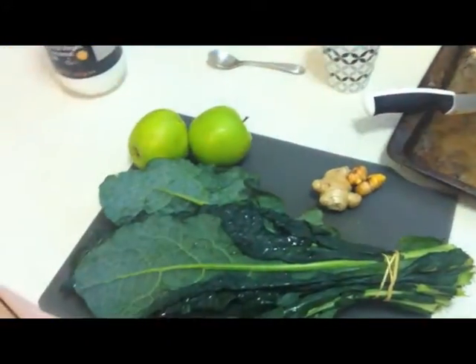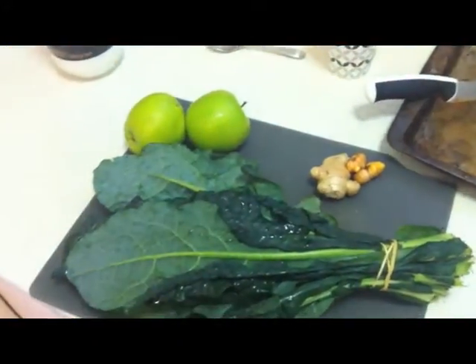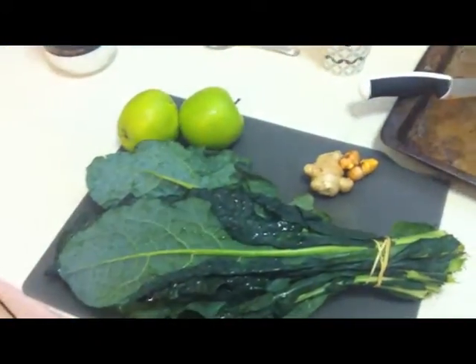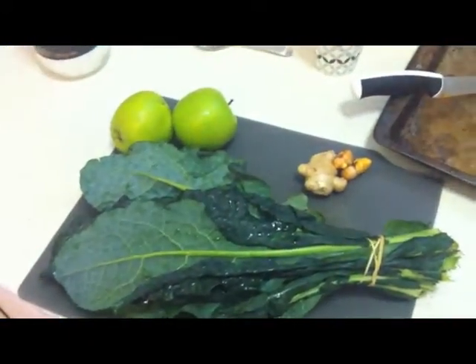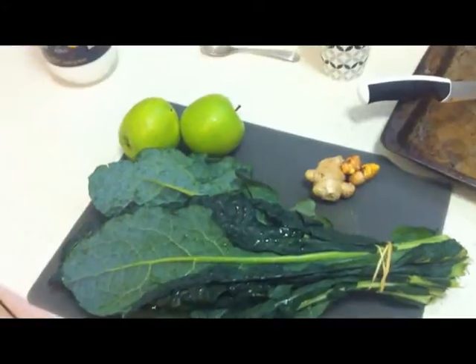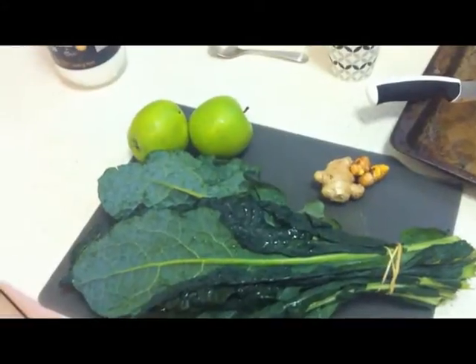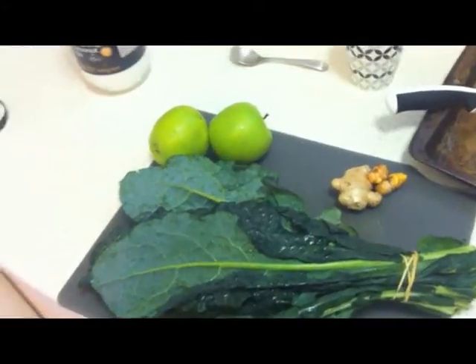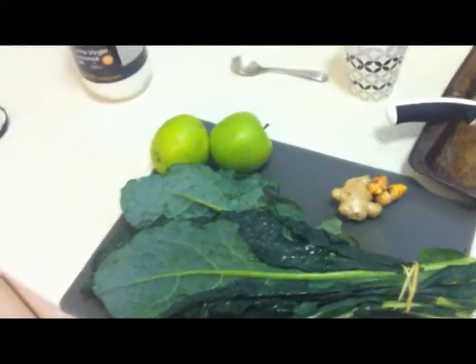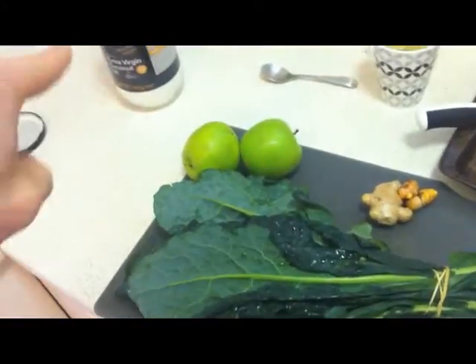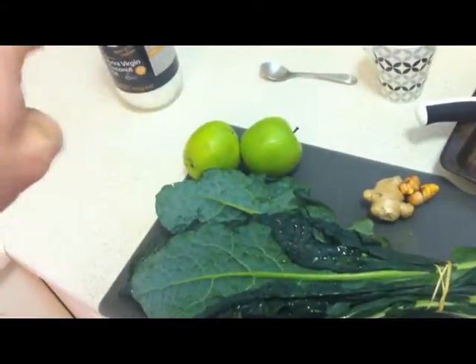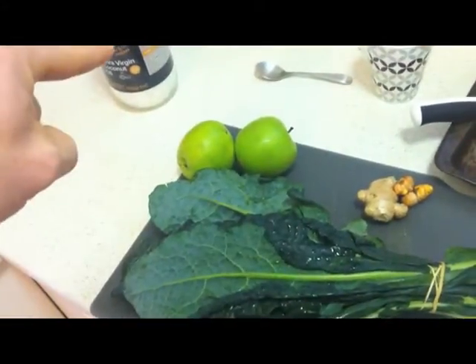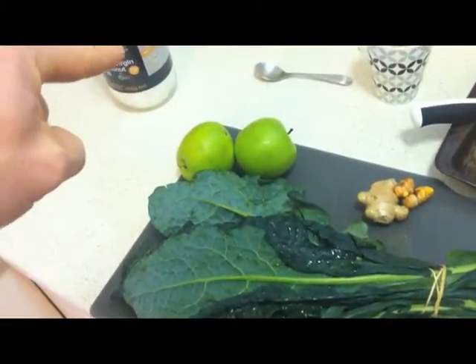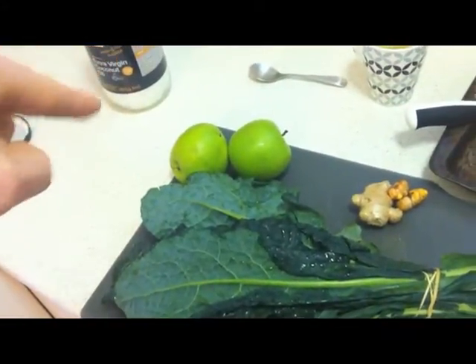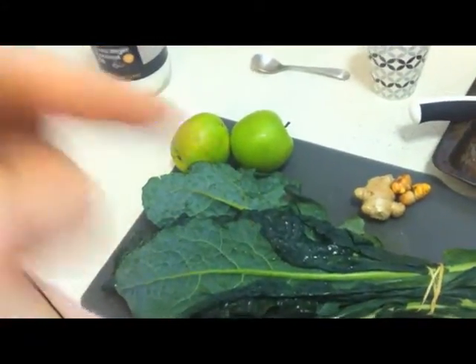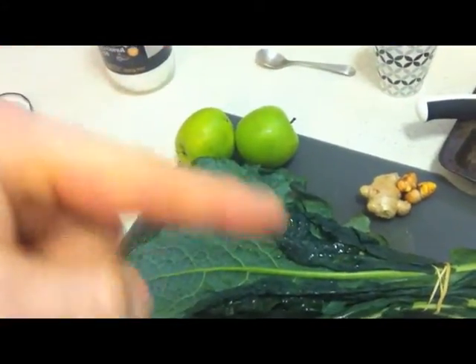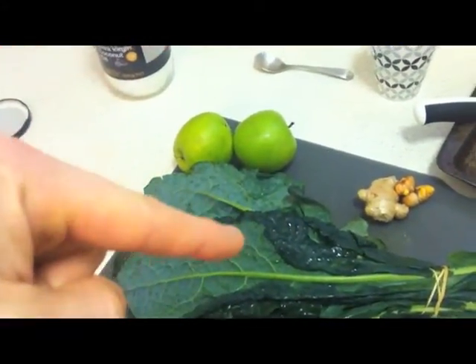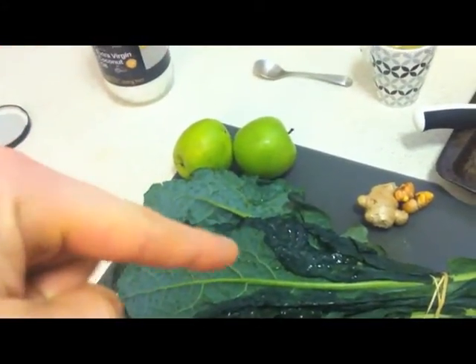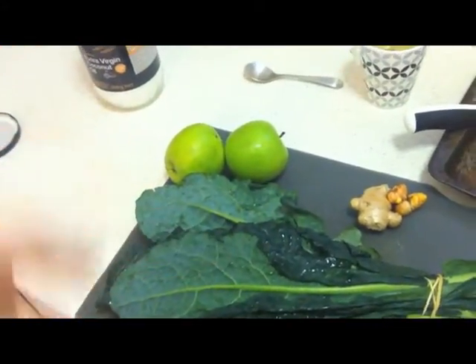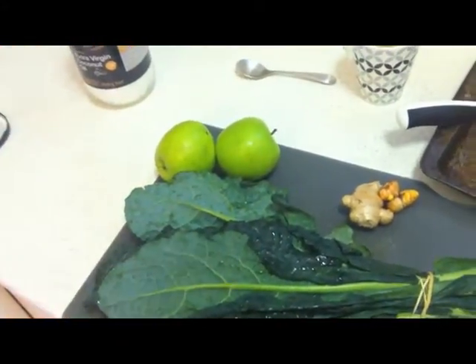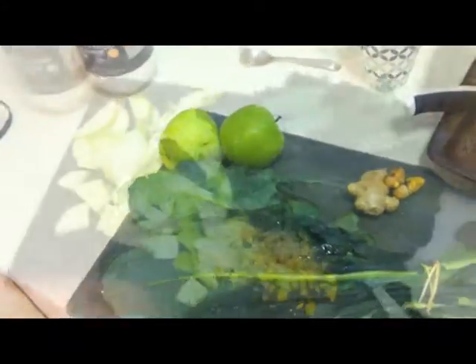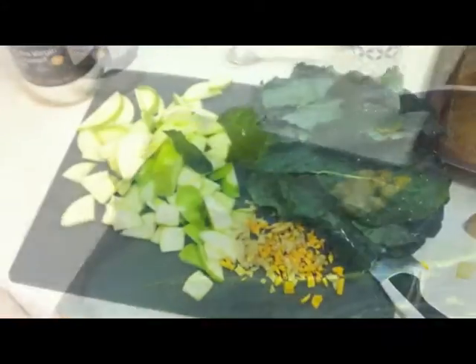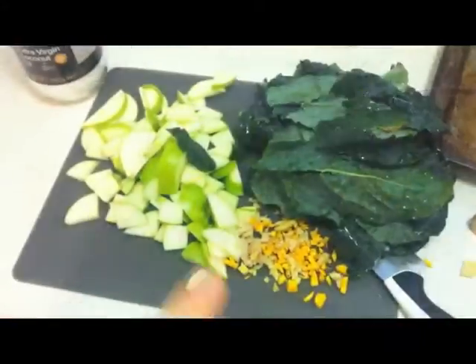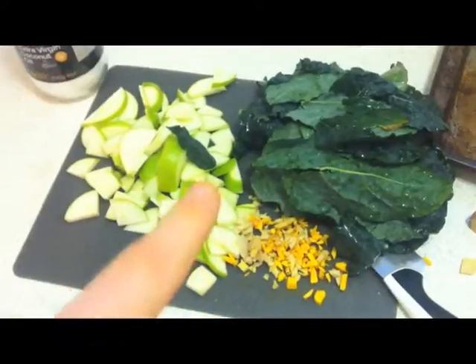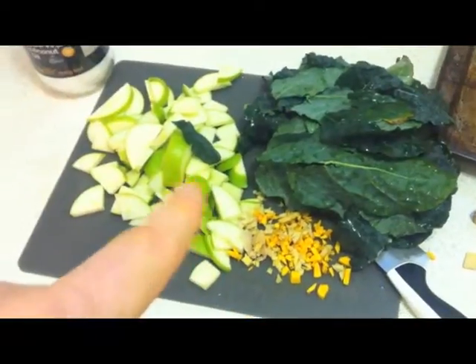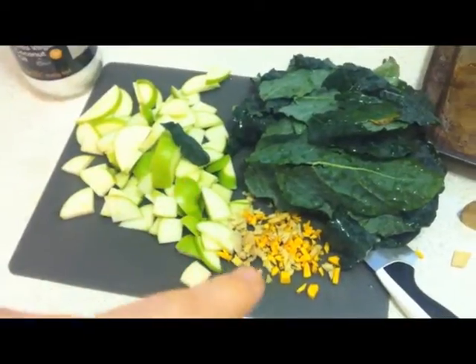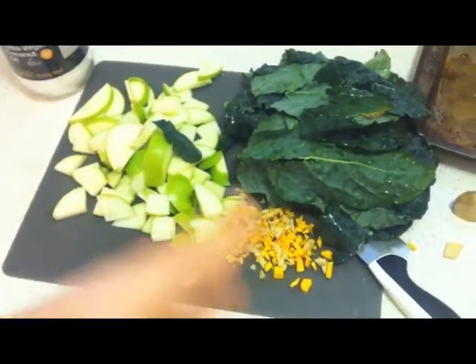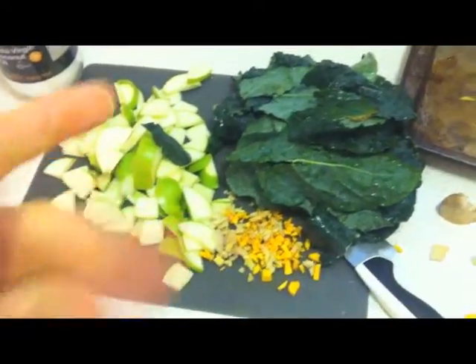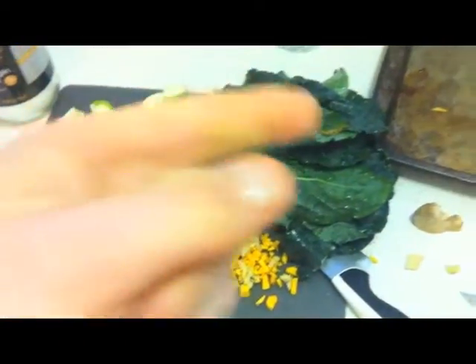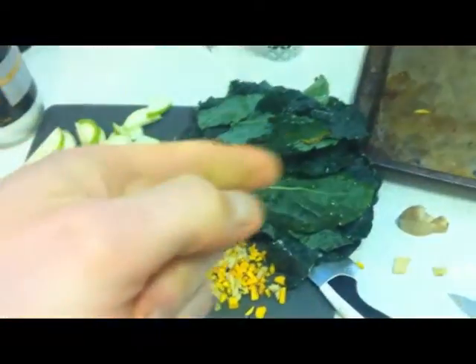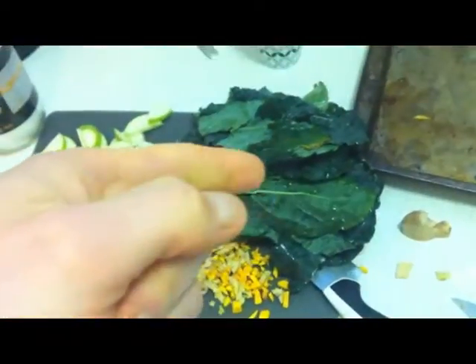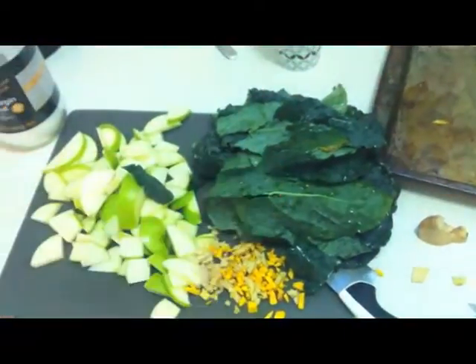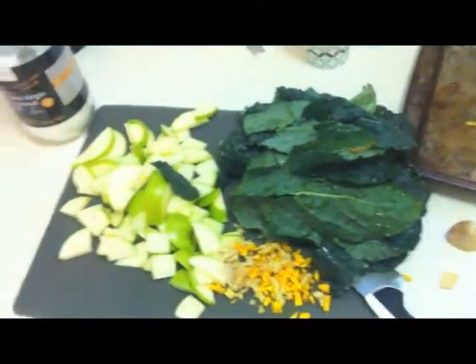I'll generally have garlic as well, some lemons, coconut oil. Chop this stuff up — see how it gets going. Don't need to be pretty. Tear the stems out of the greens.